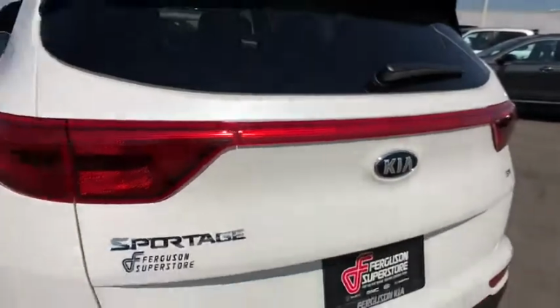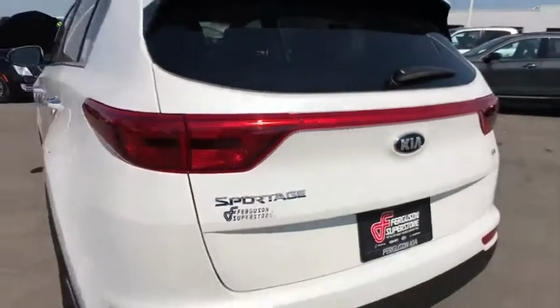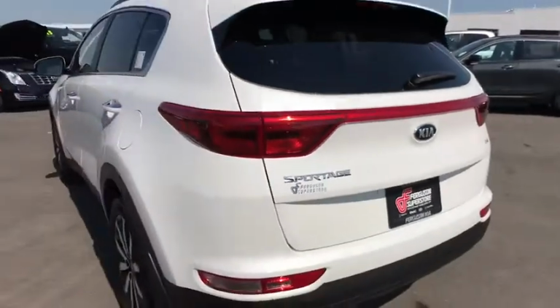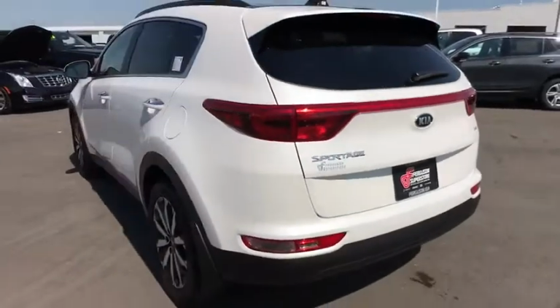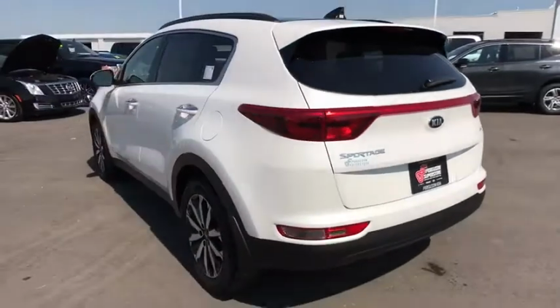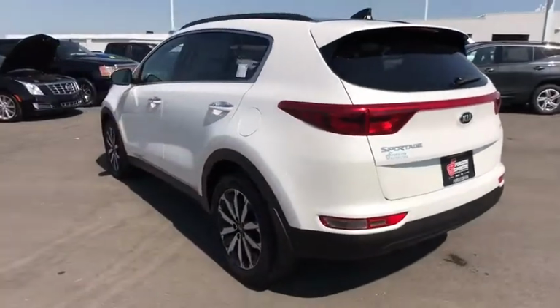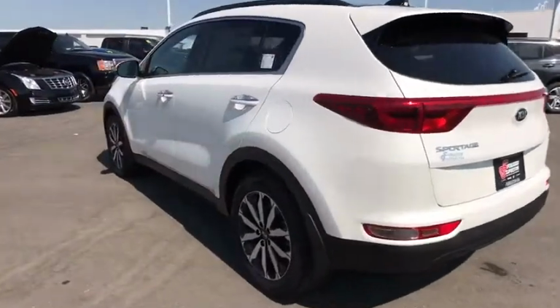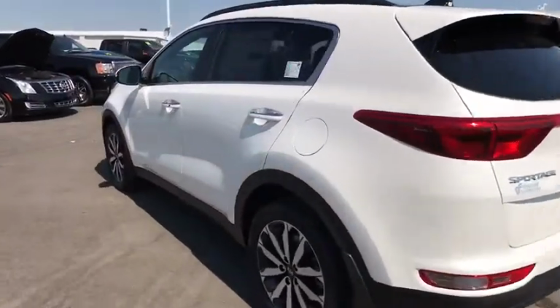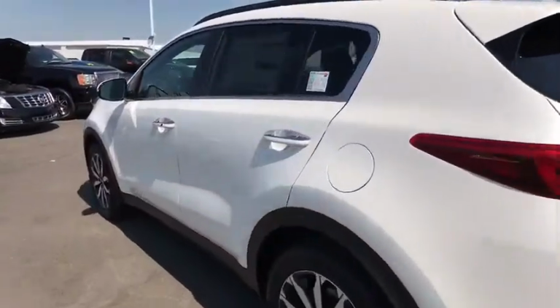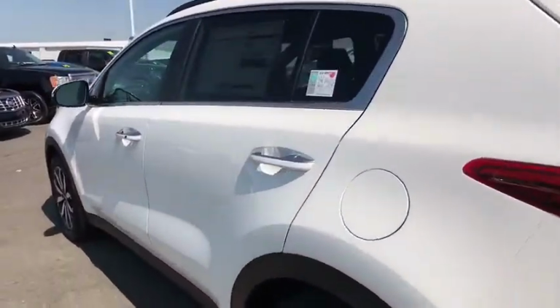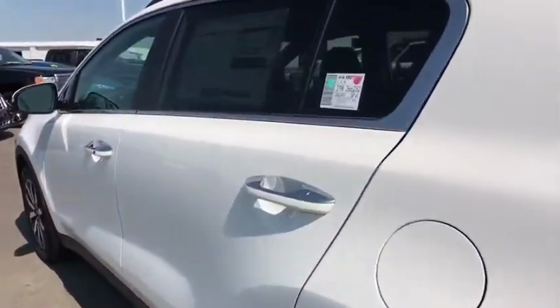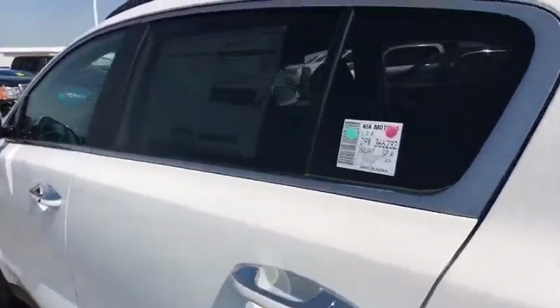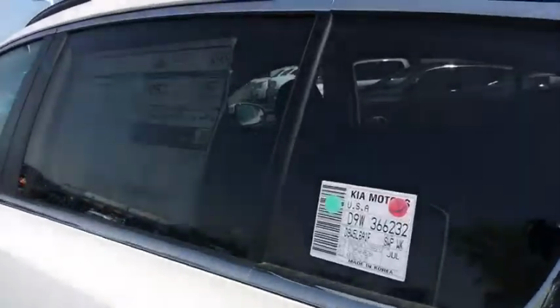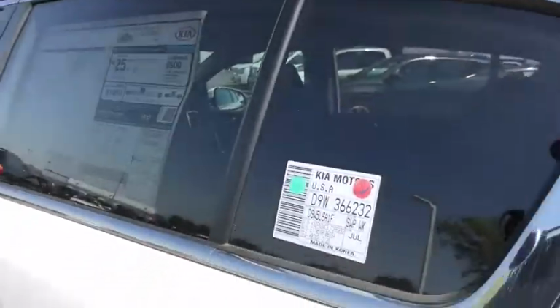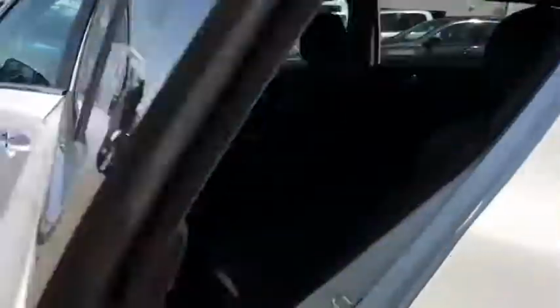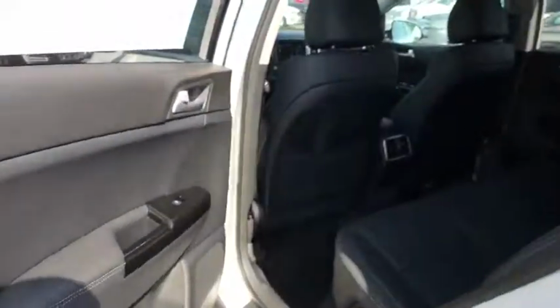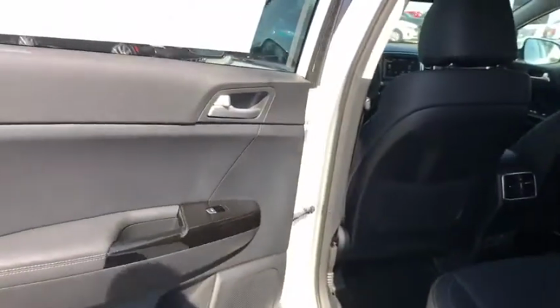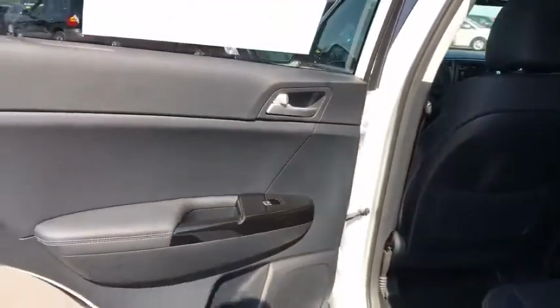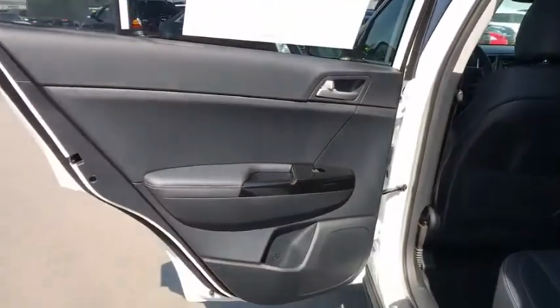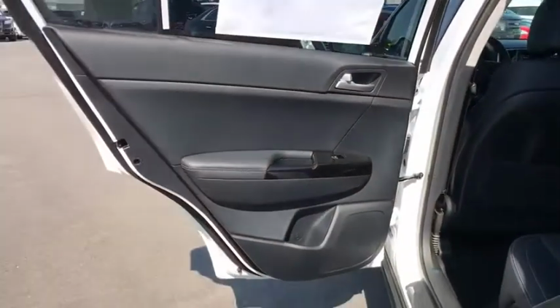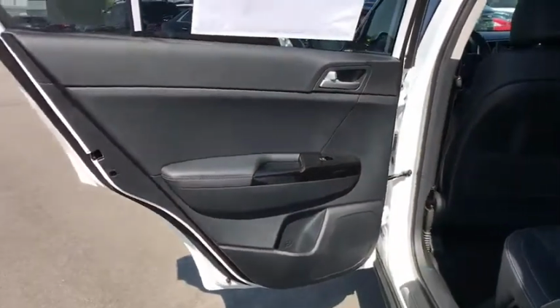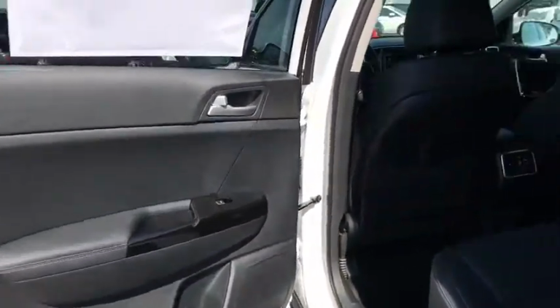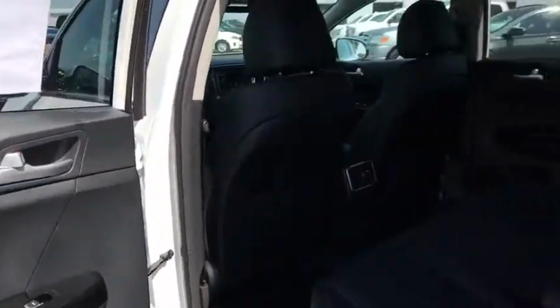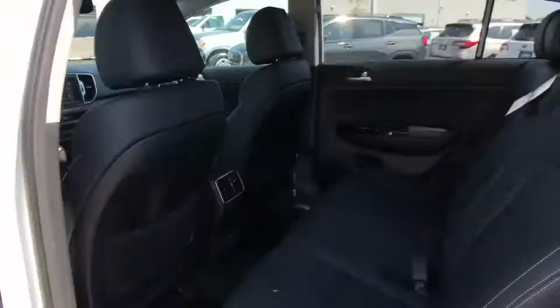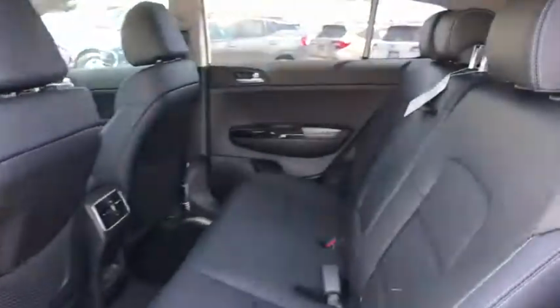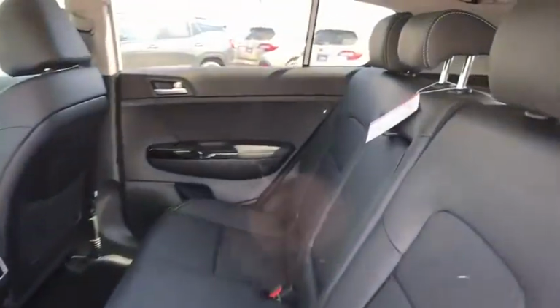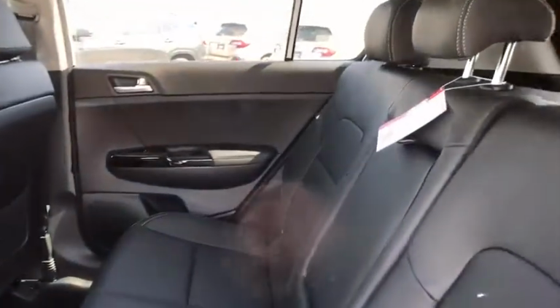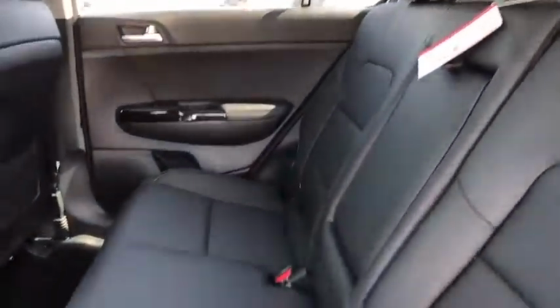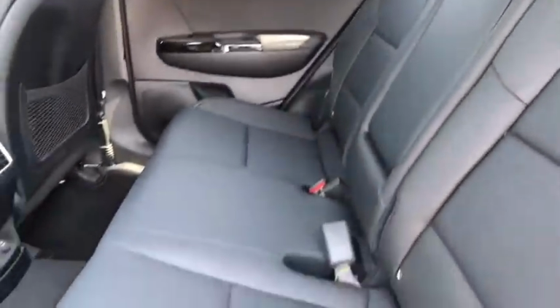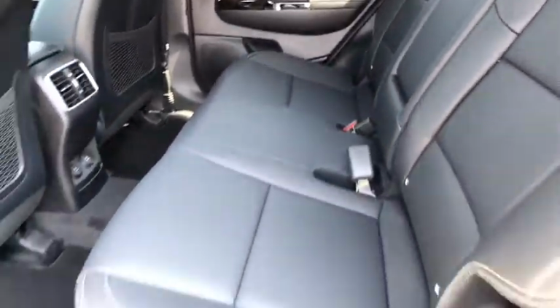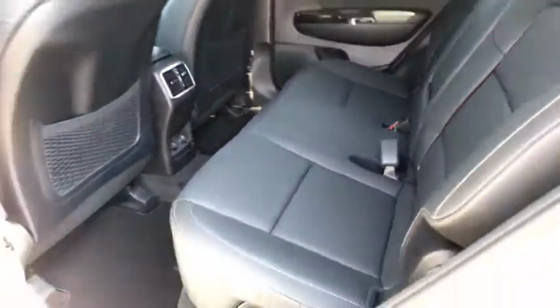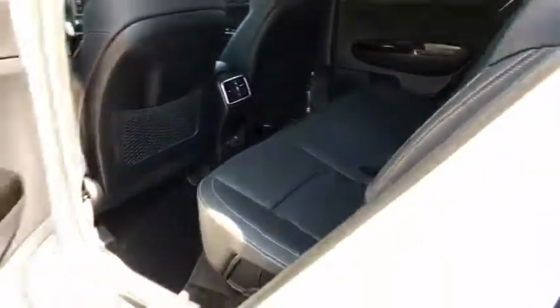Power steering, keyless start, cruise control, floor mats, four-wheel disc brakes, aluminum wheels, FWD, climate control, rear defrost. Drive away with a great deal on this vehicle. Call or stop in today.